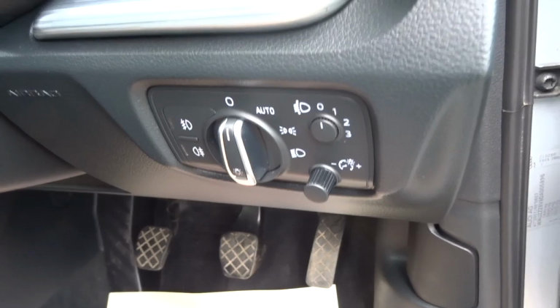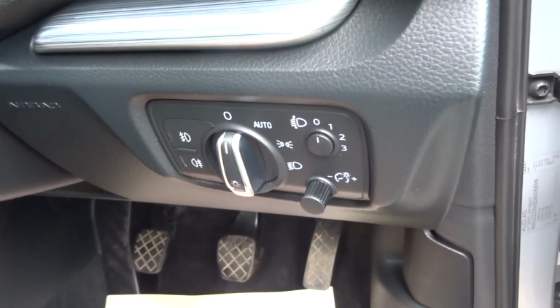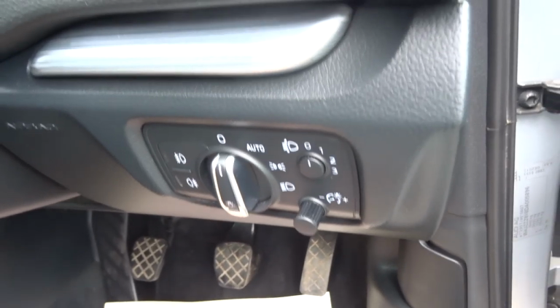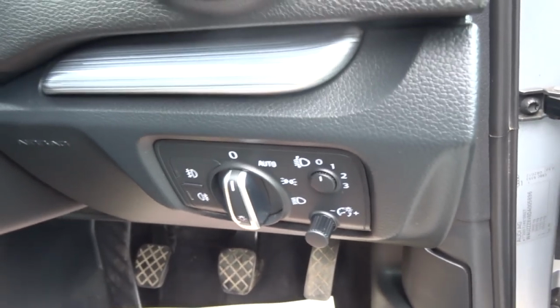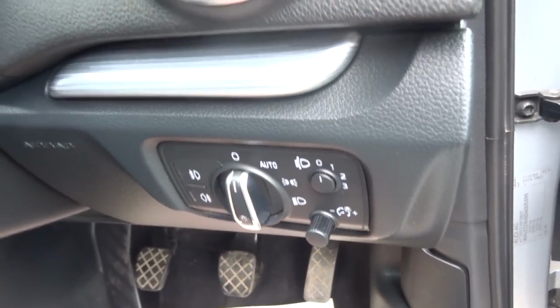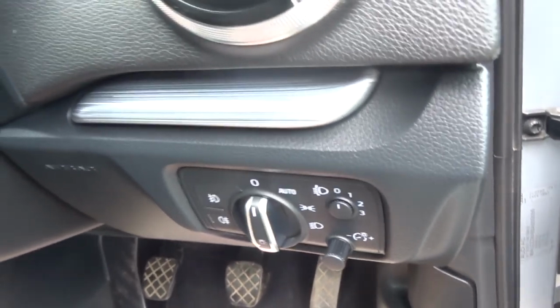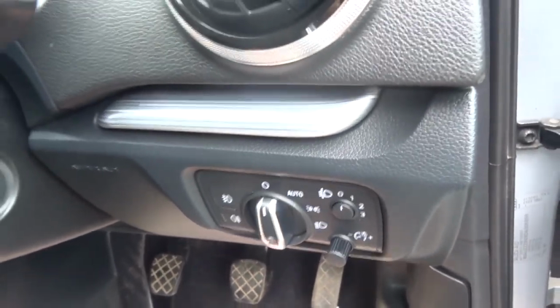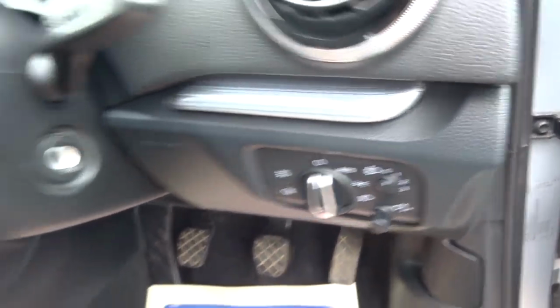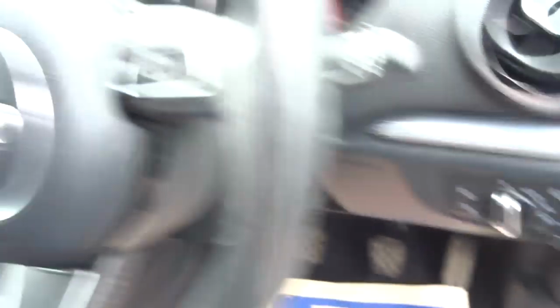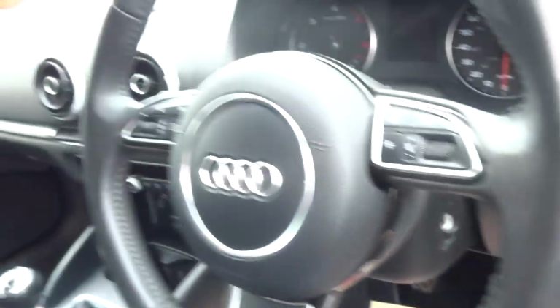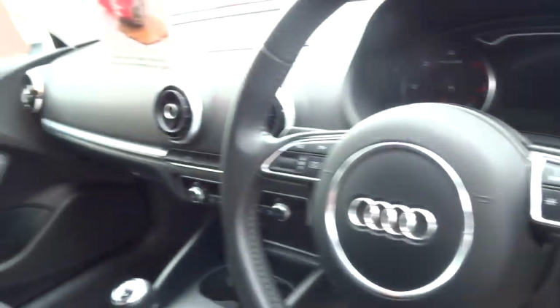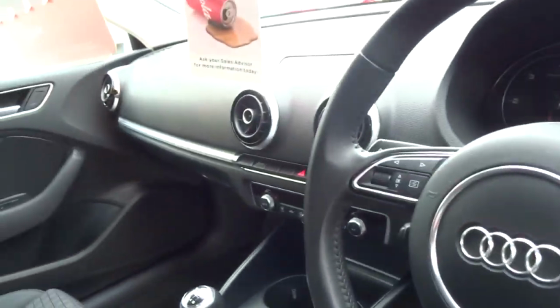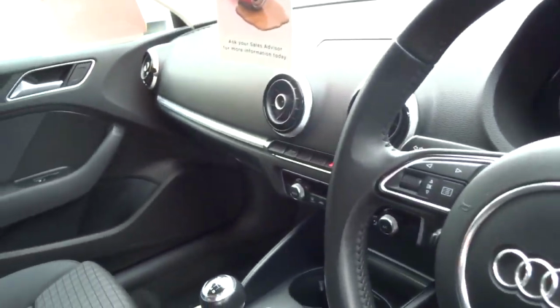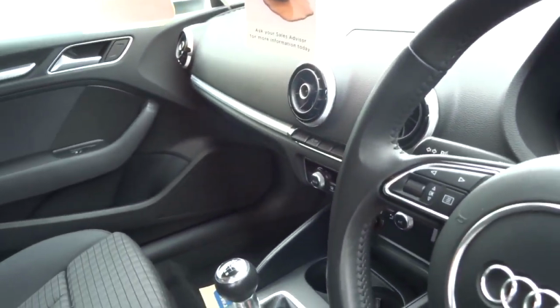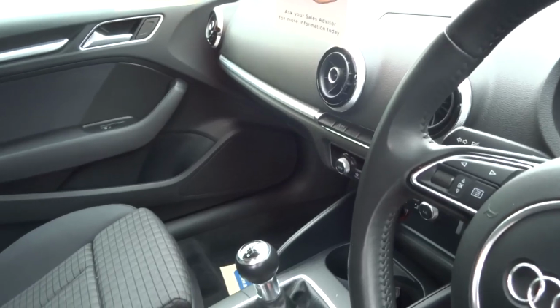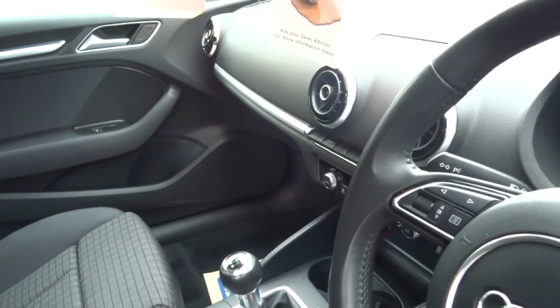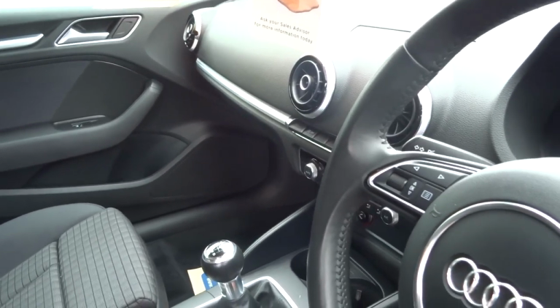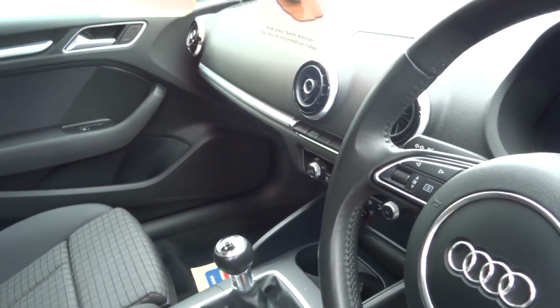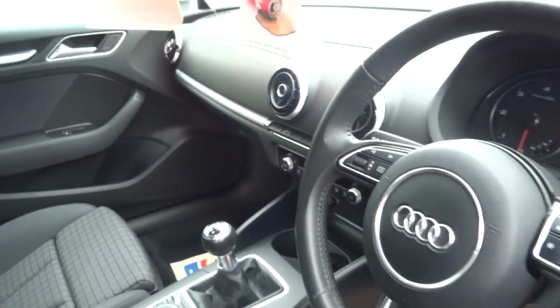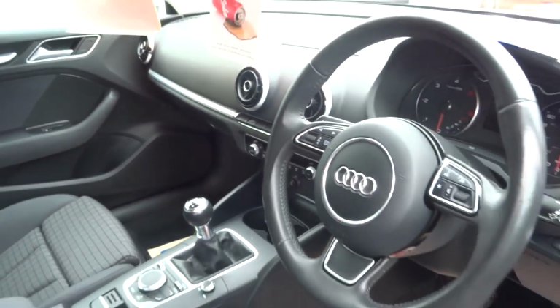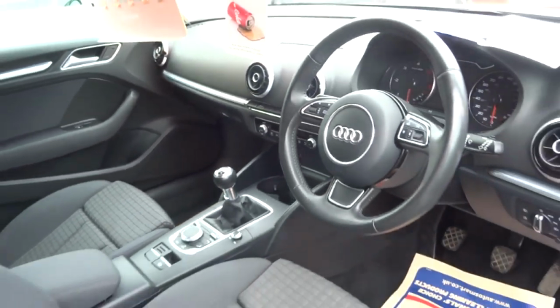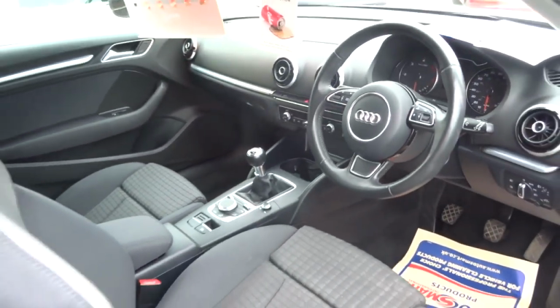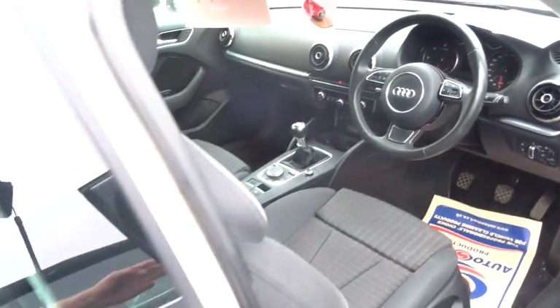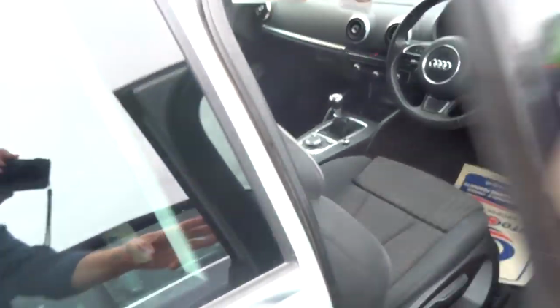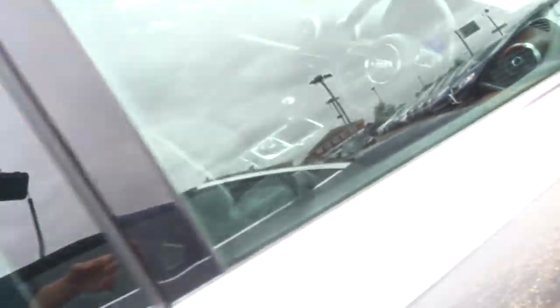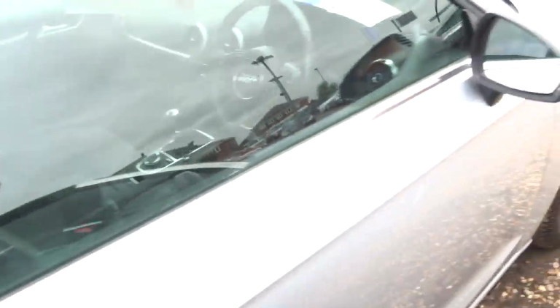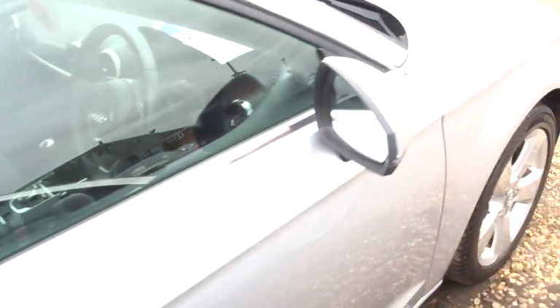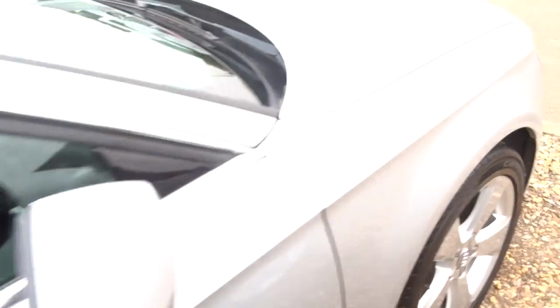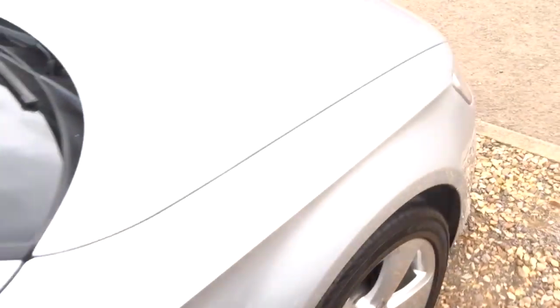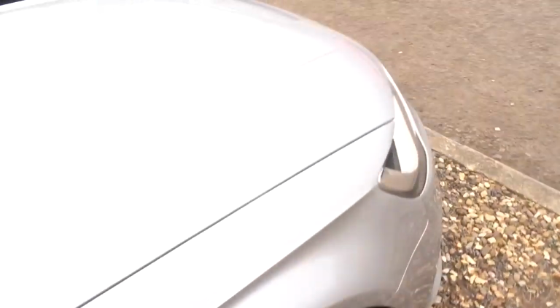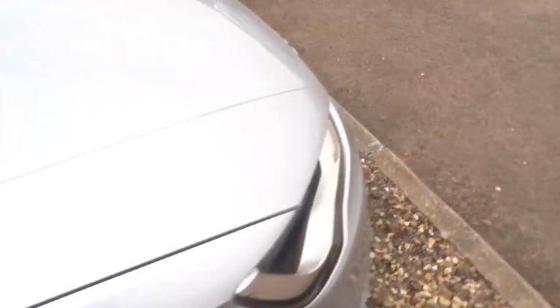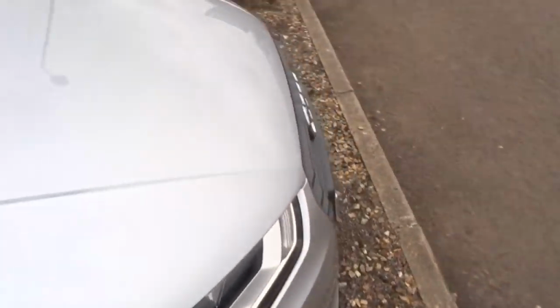In the back we have the rear isofix. You've got your automatic lights — just put it to auto and away you go.